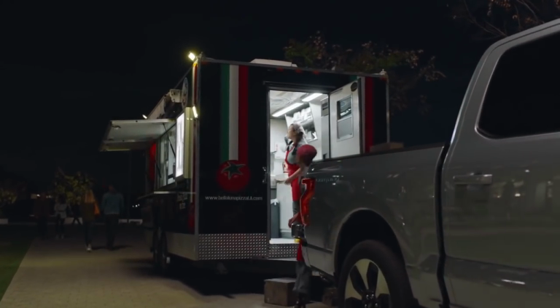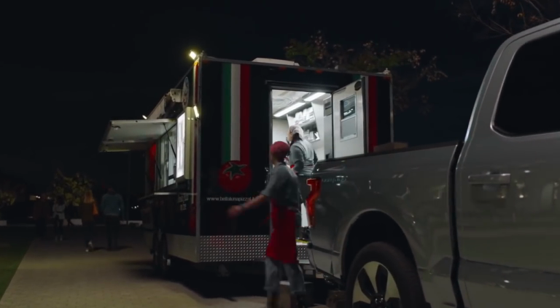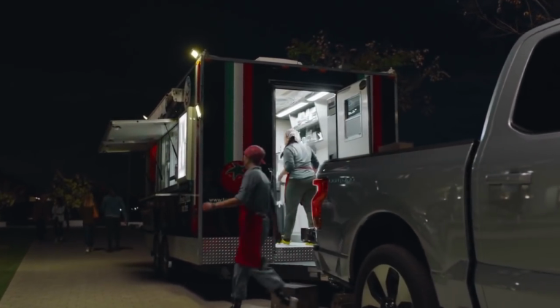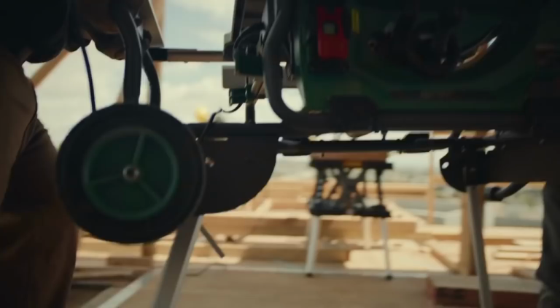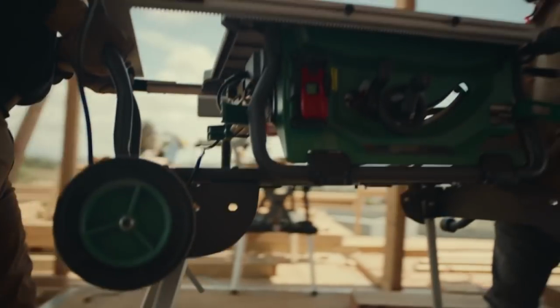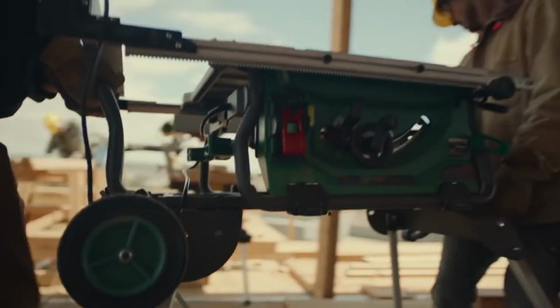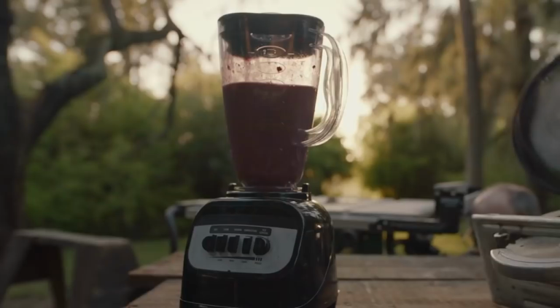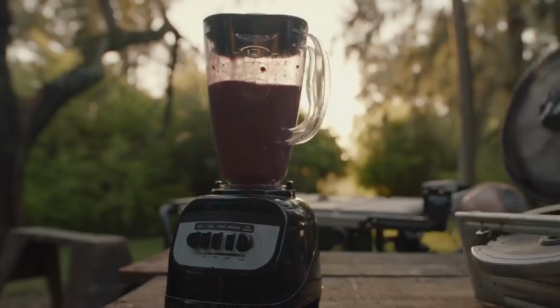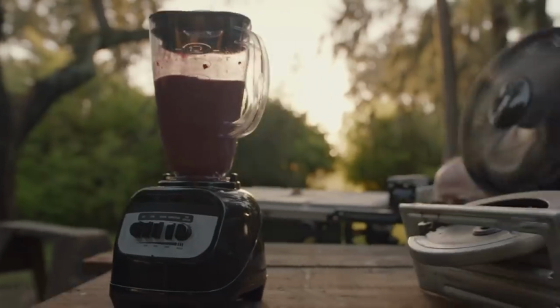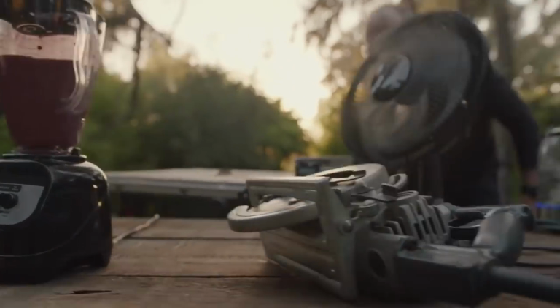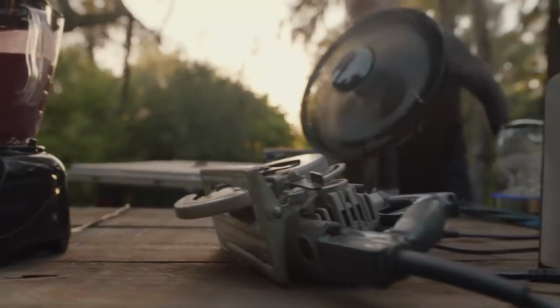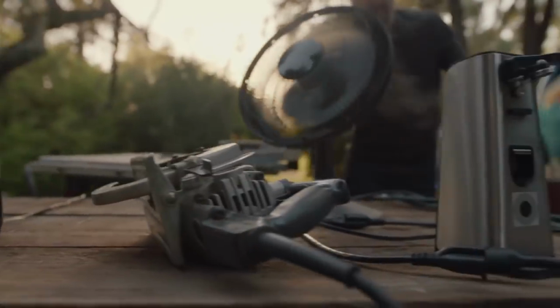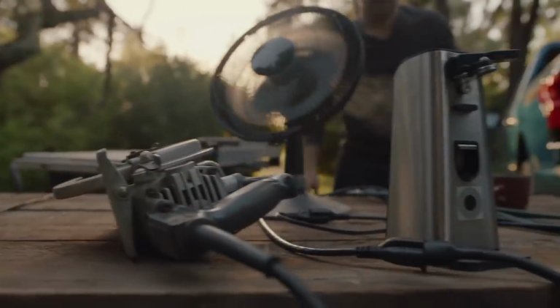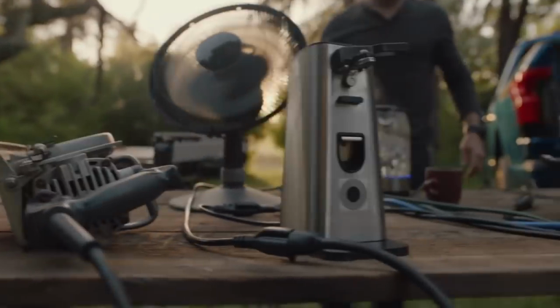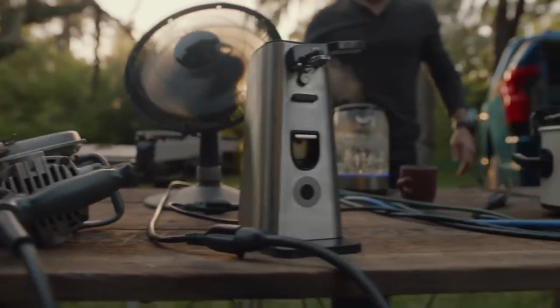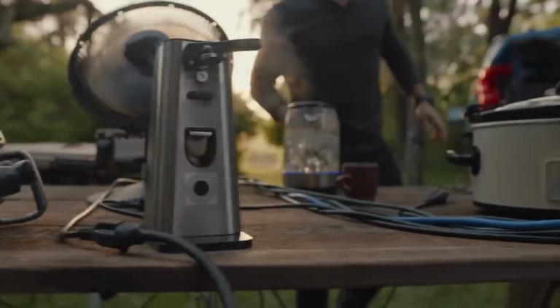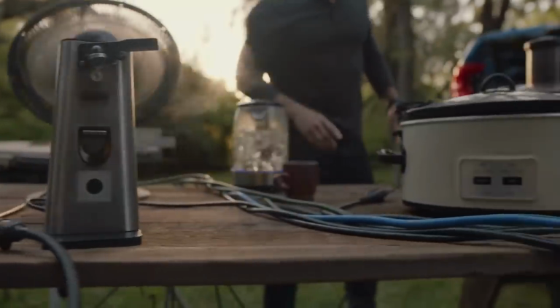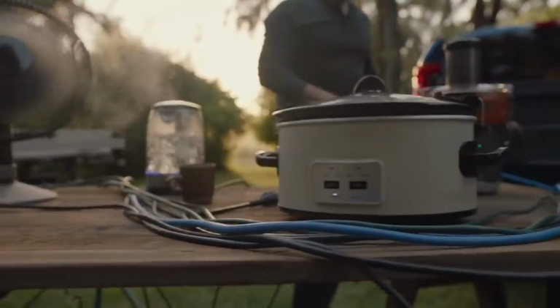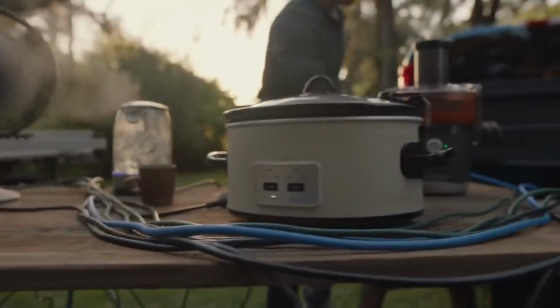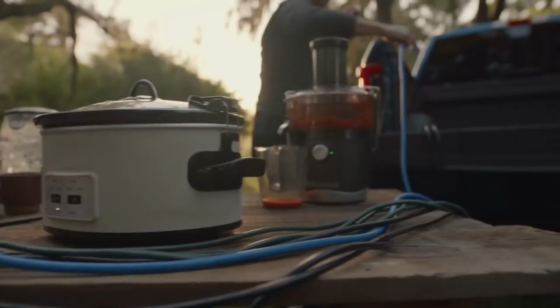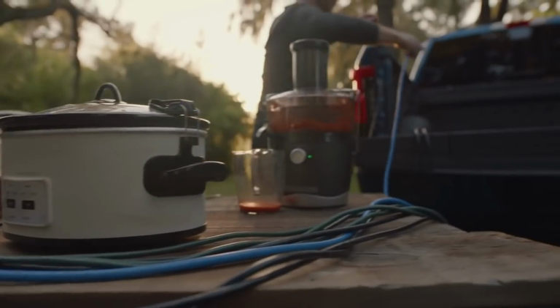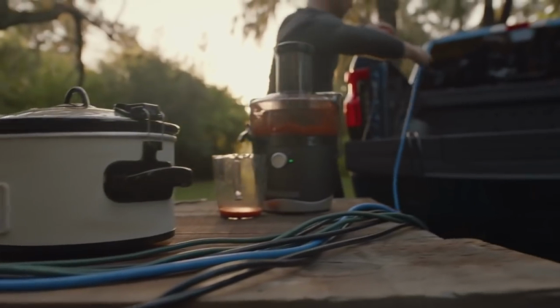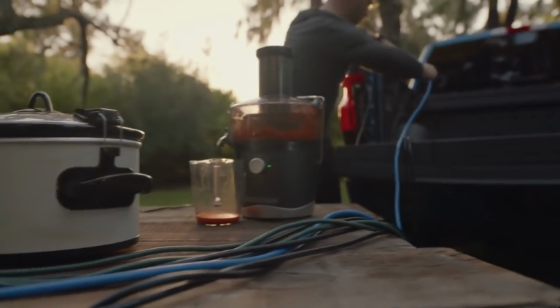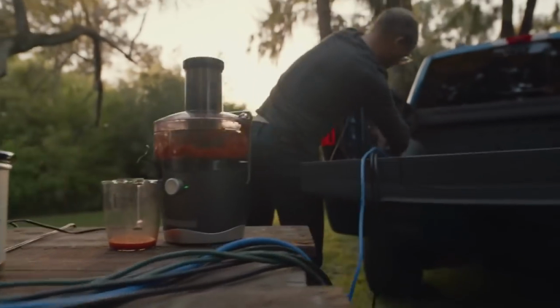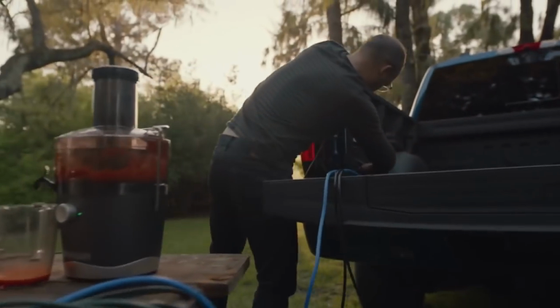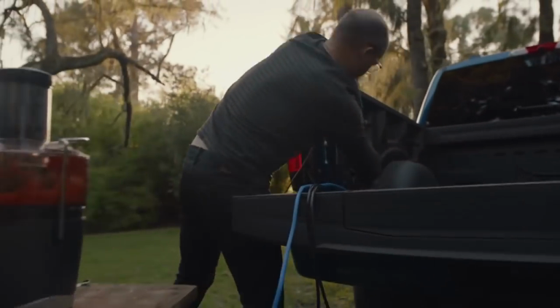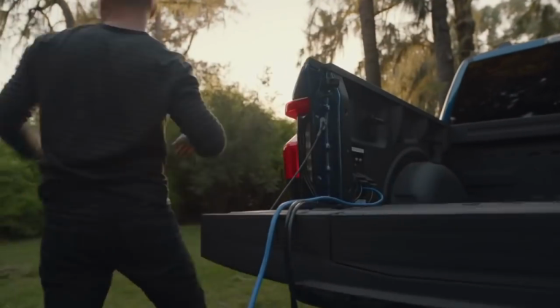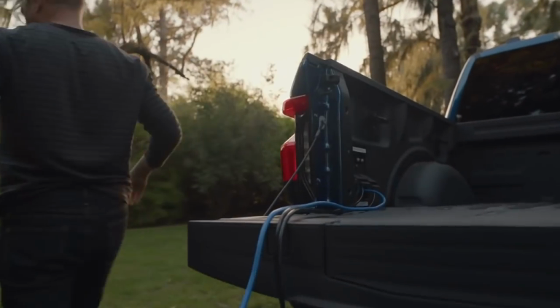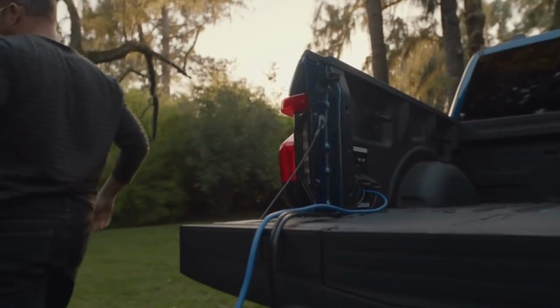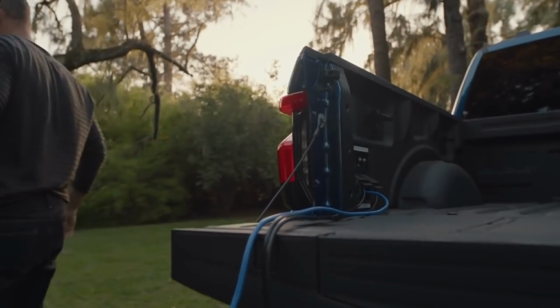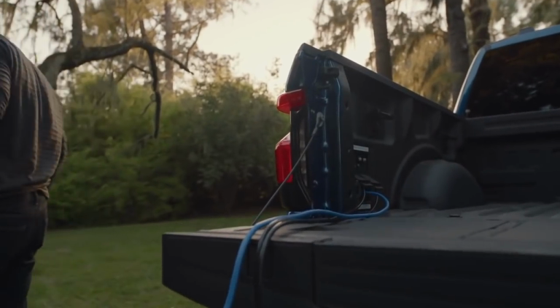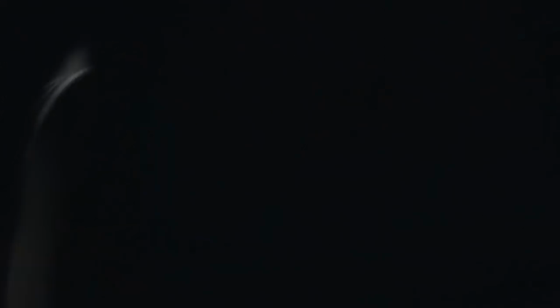Or if you've got a table saw, a blender, a circular saw, a fan, a can opener, a kettle, a slow cooker, and a juicer that need powering, the F-150 Lightning is up to the task.